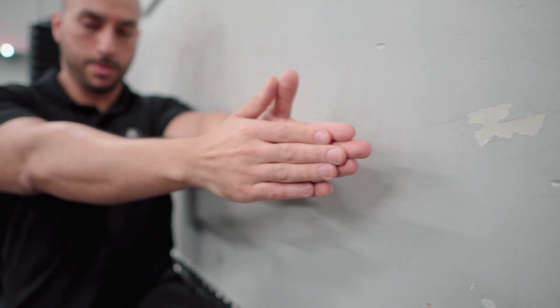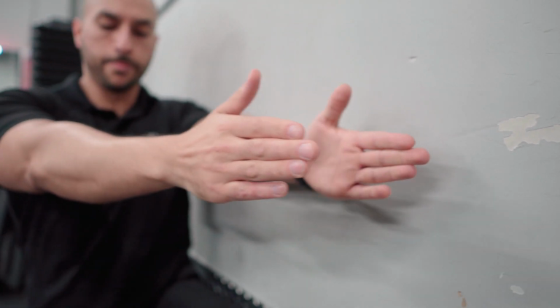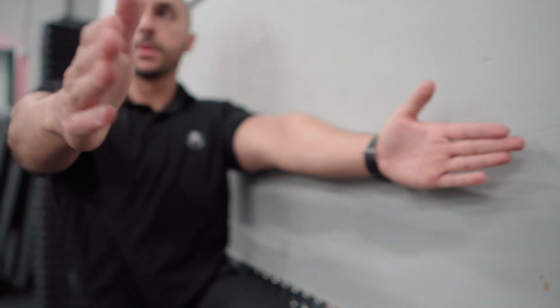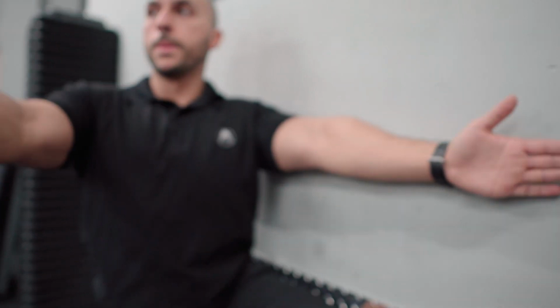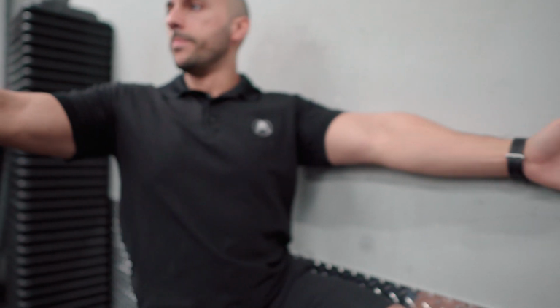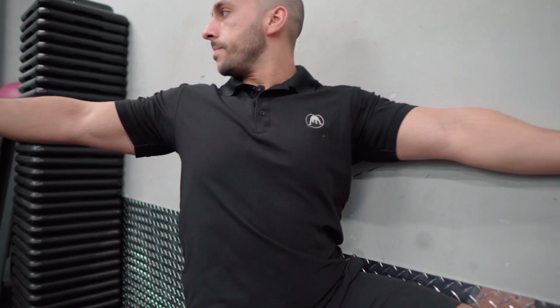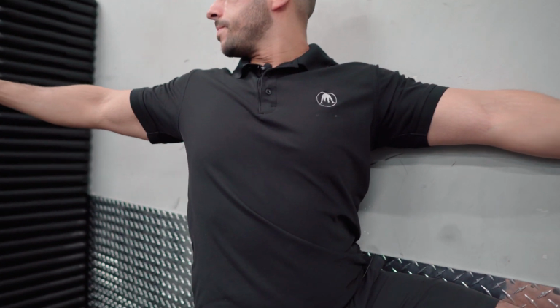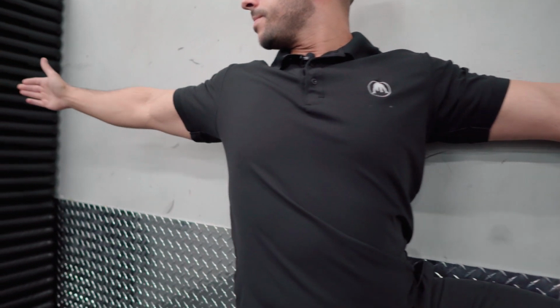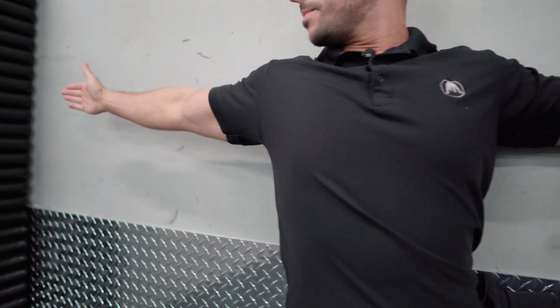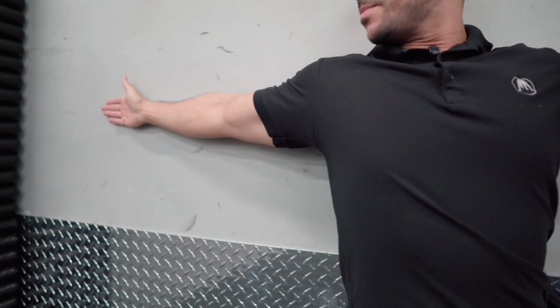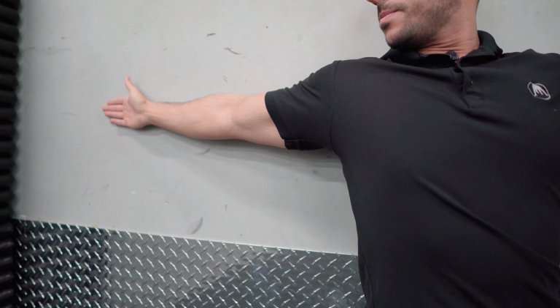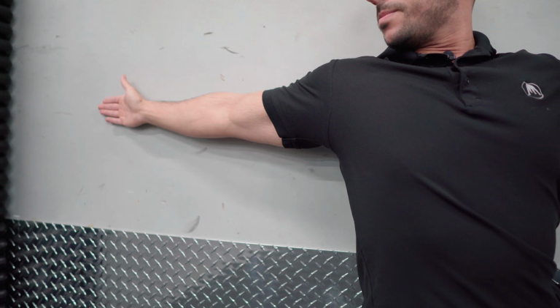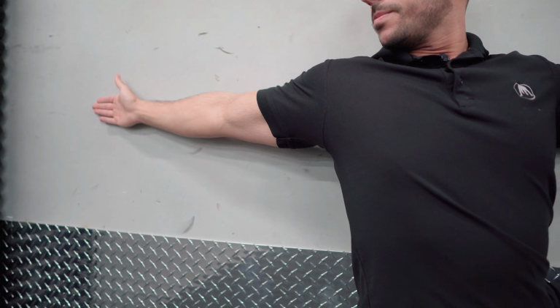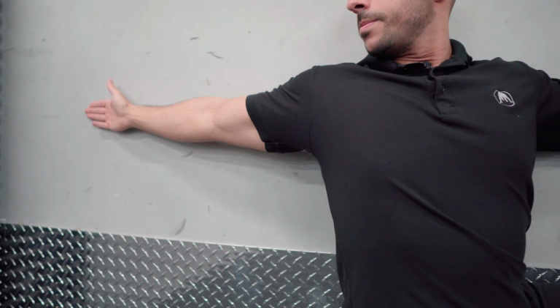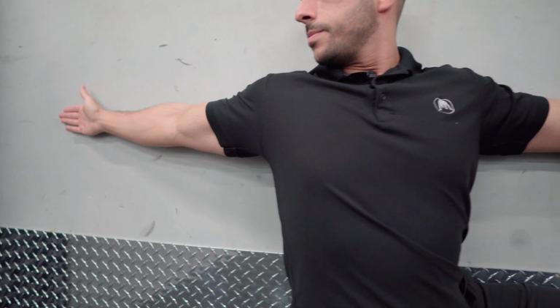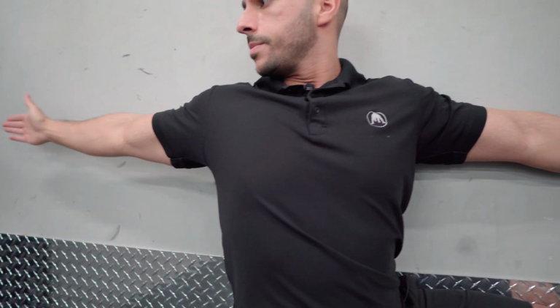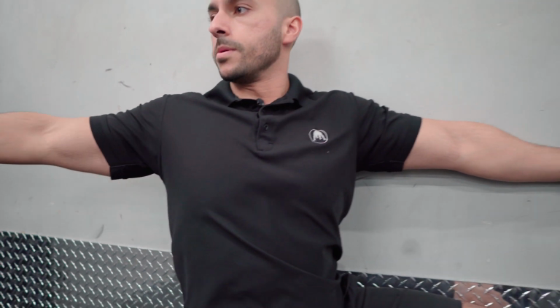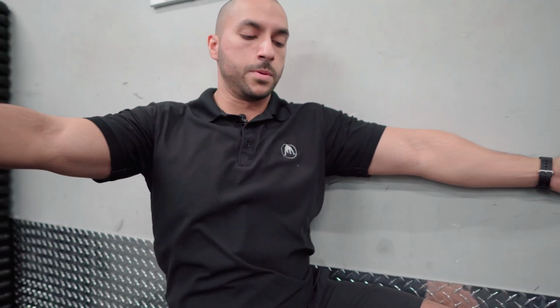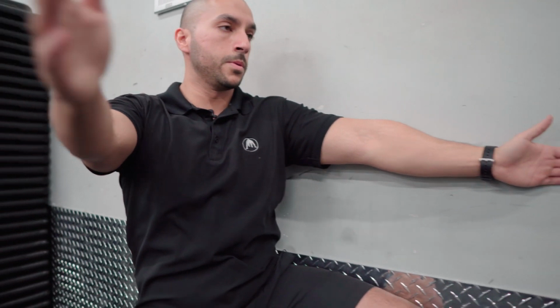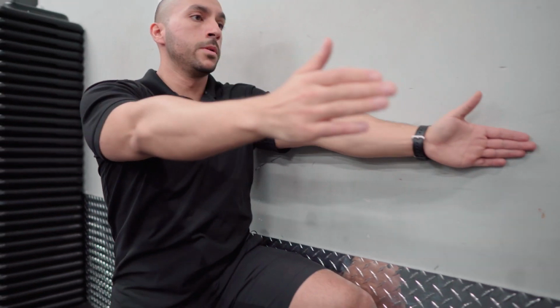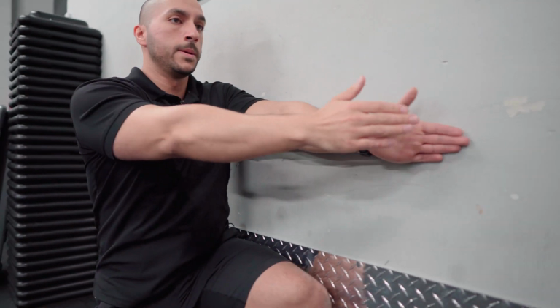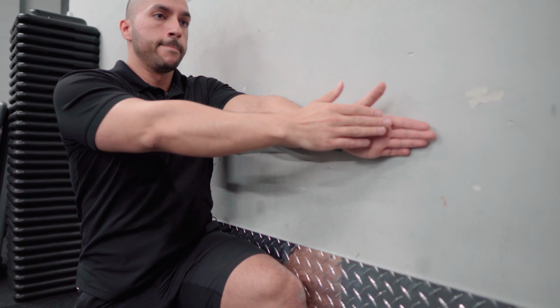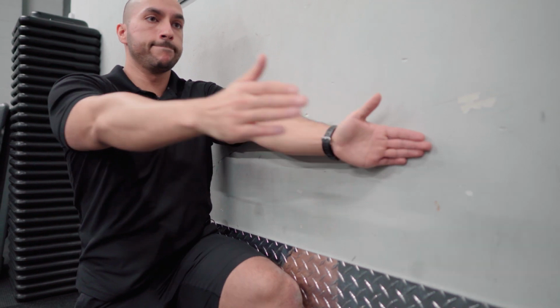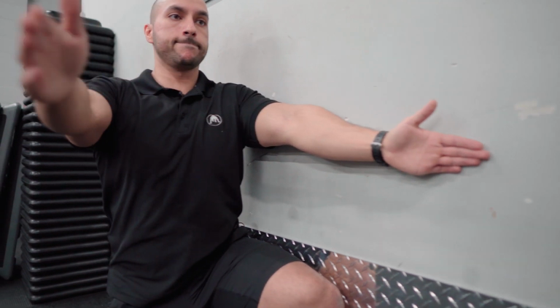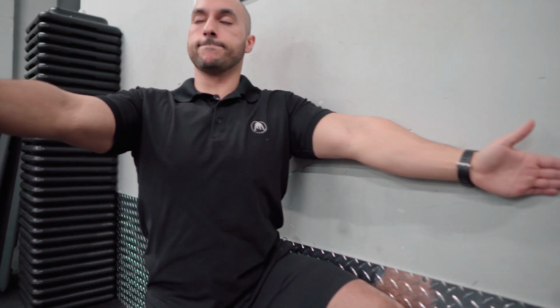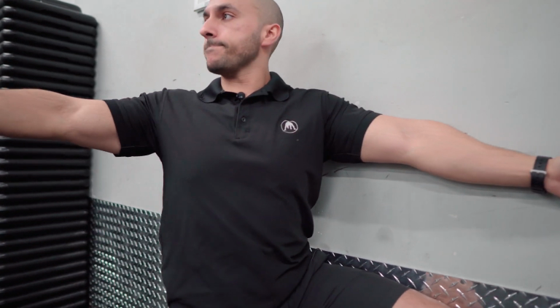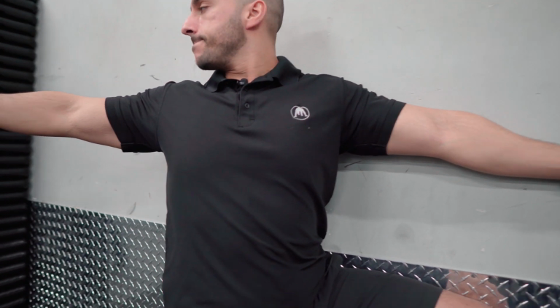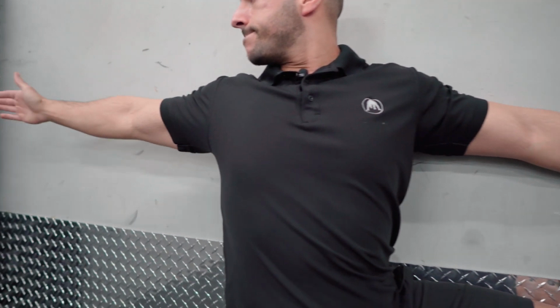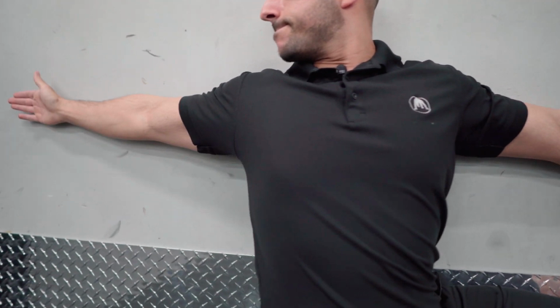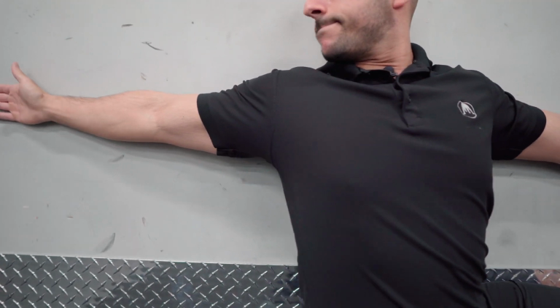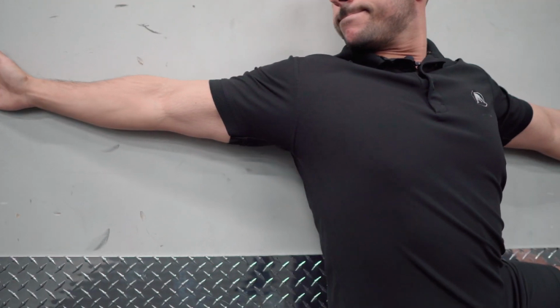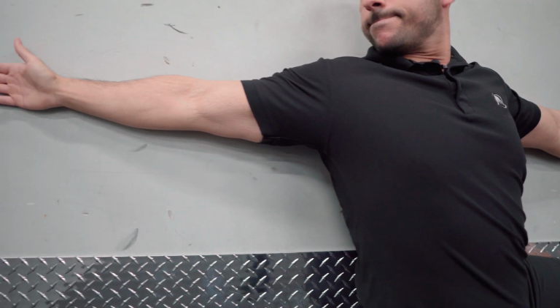If you can't reach the wall, just go as far as you can. Come back in, make sure you're nice and straight, and keep trying to touch that wall. Do this about three or four sets, 10 to 12 slow reps.